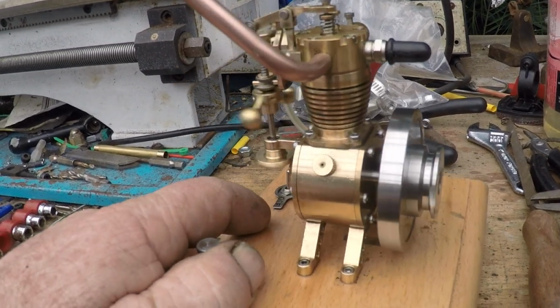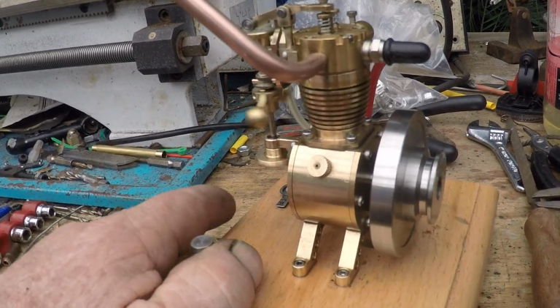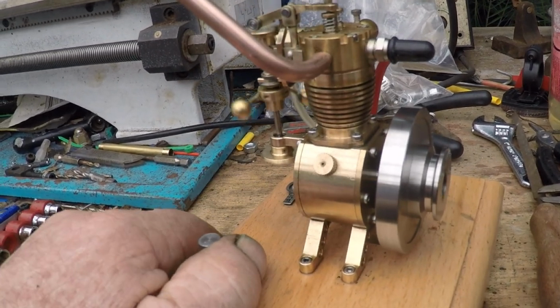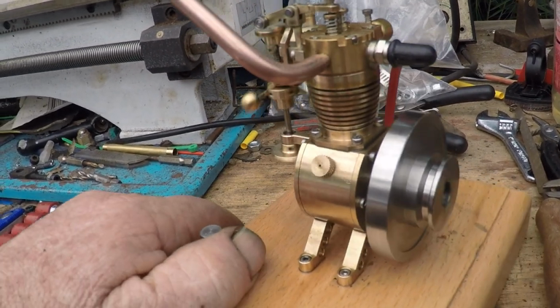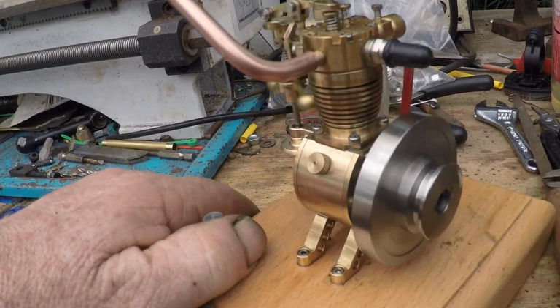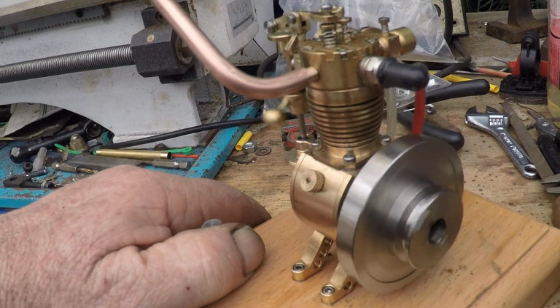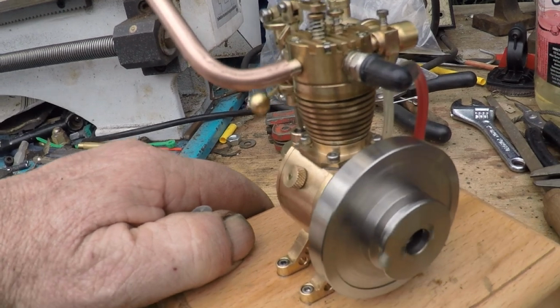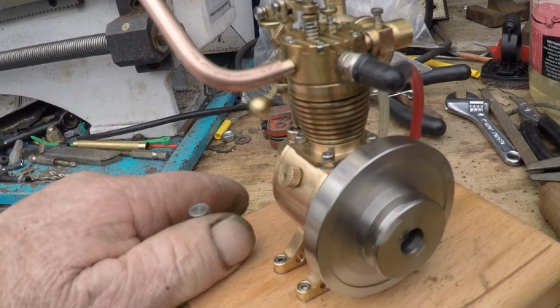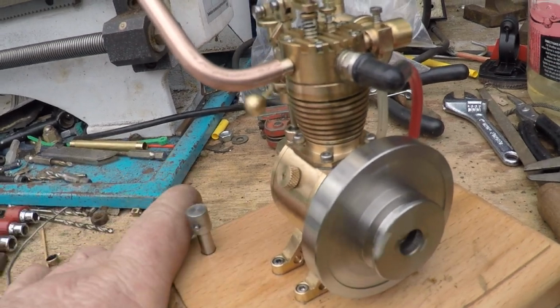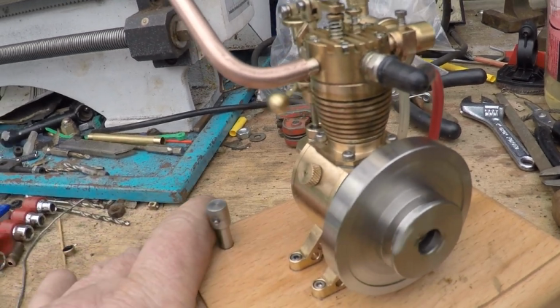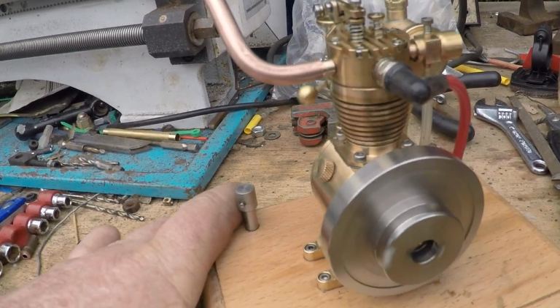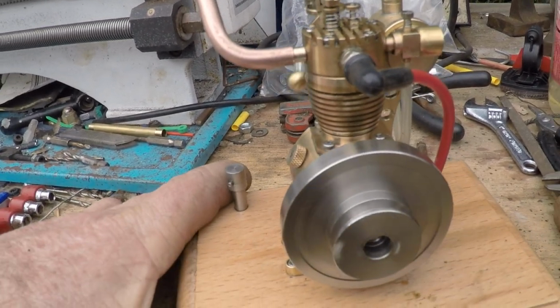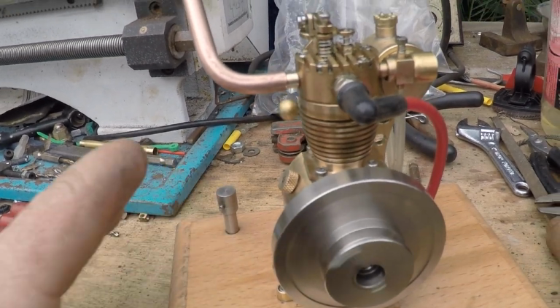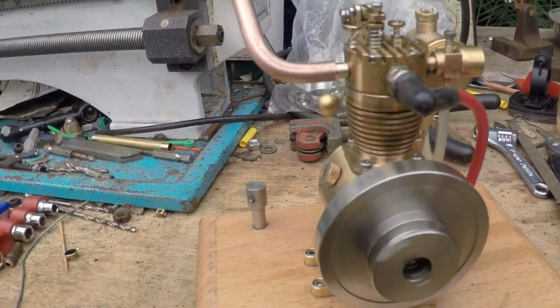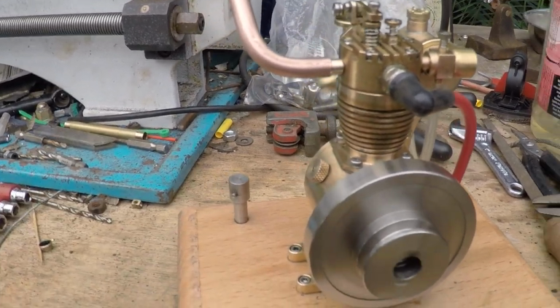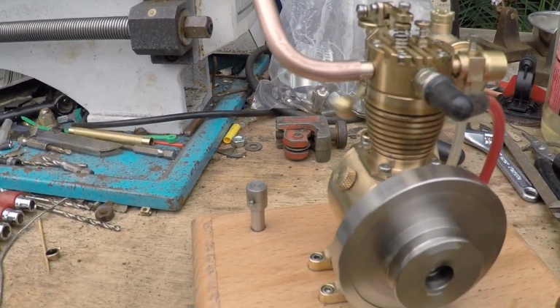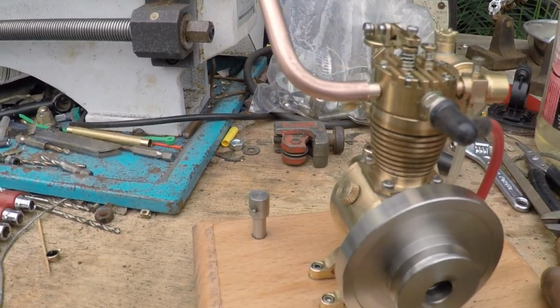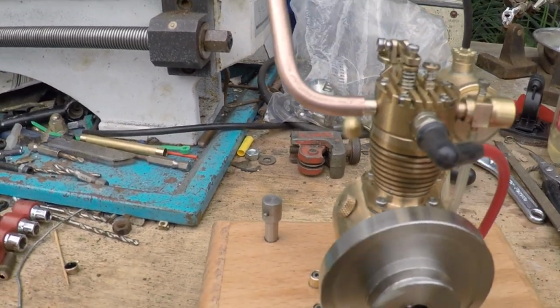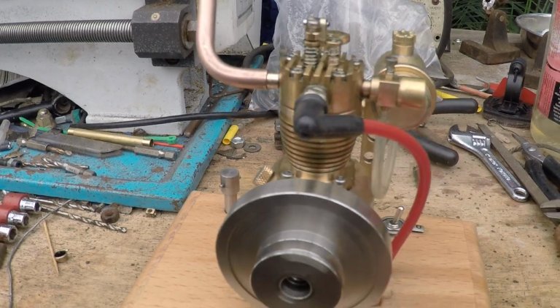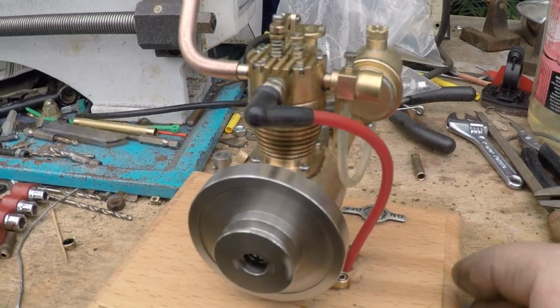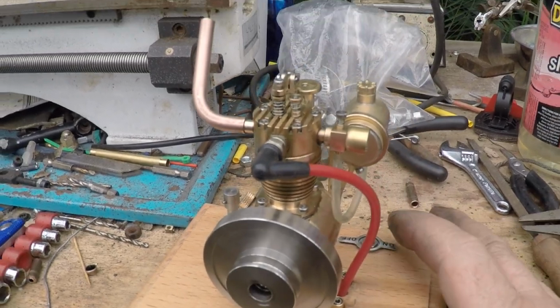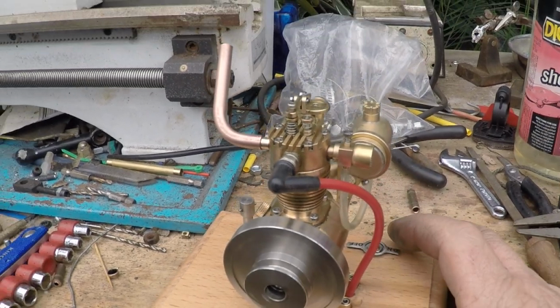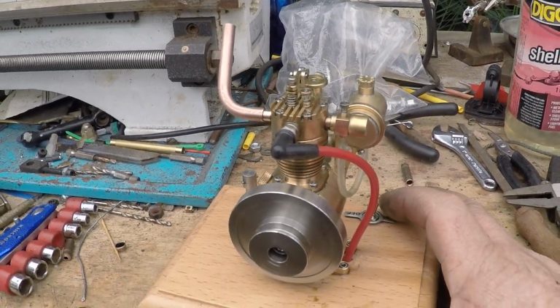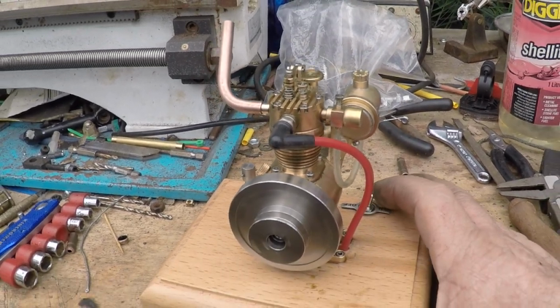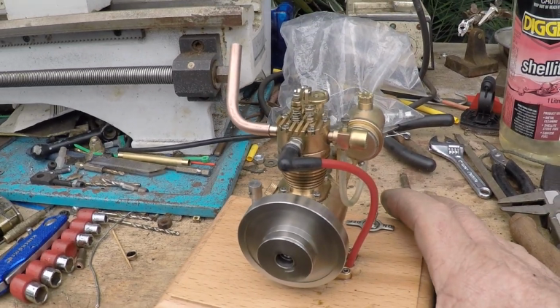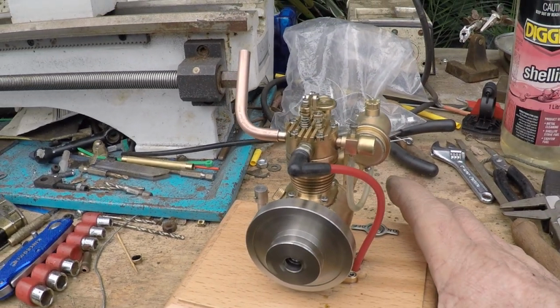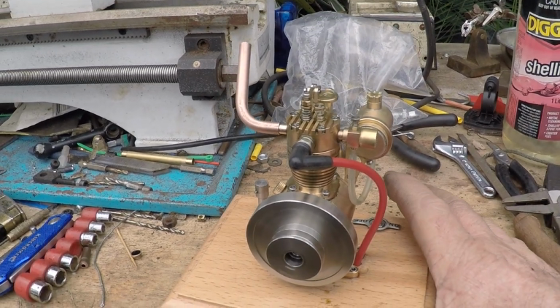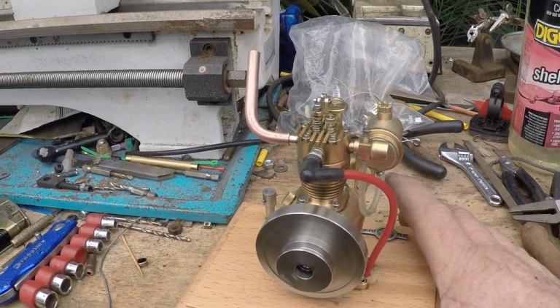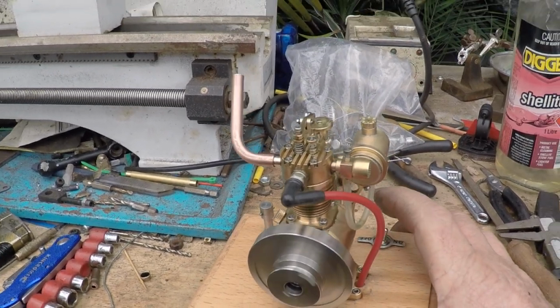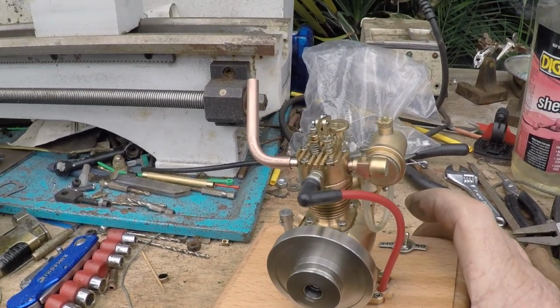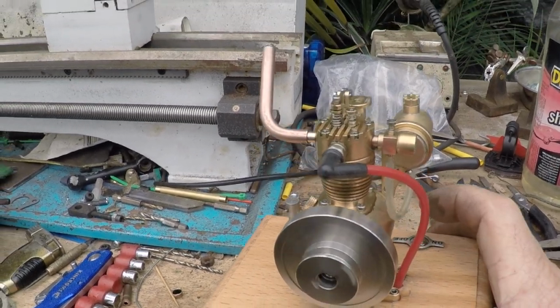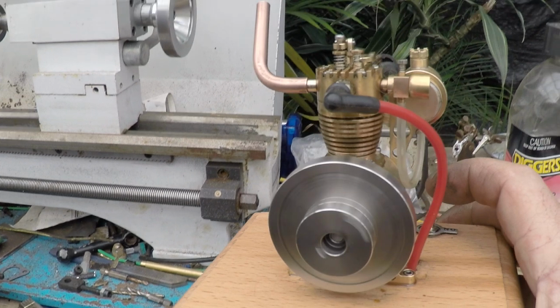Beautiful motor, runs nice, starts easy, running on a little battery I pulled out of an e-cig I found on the side of the road.